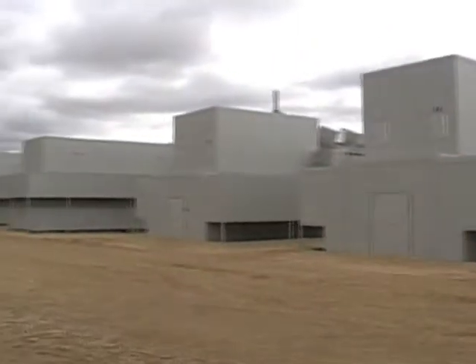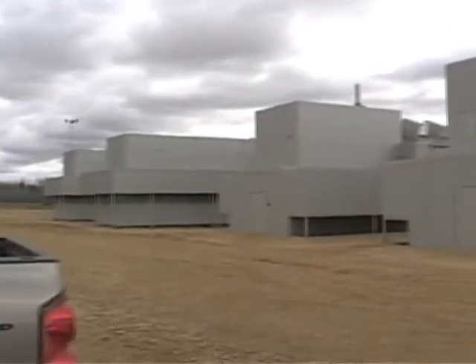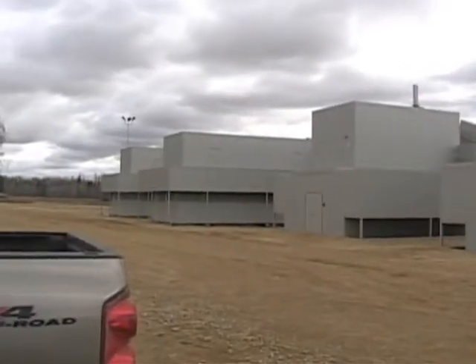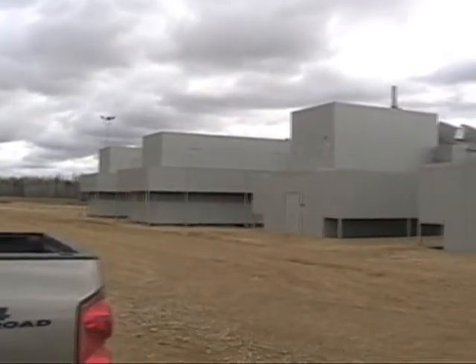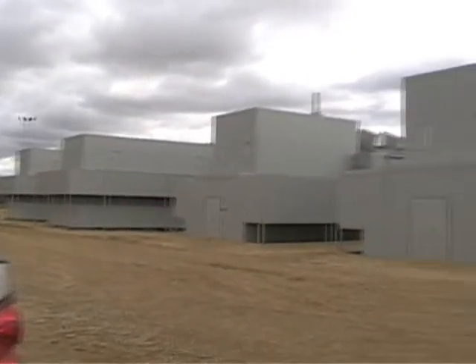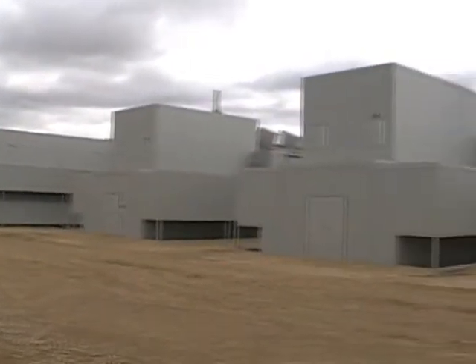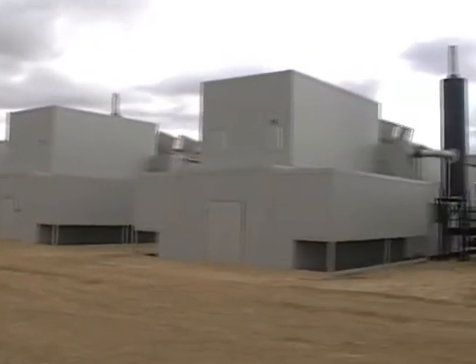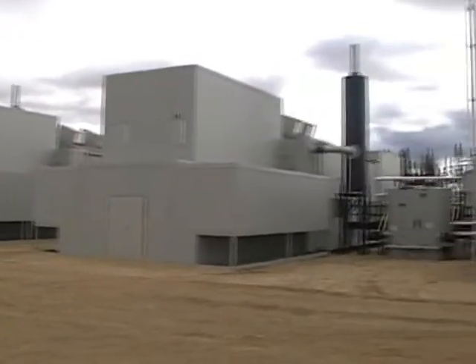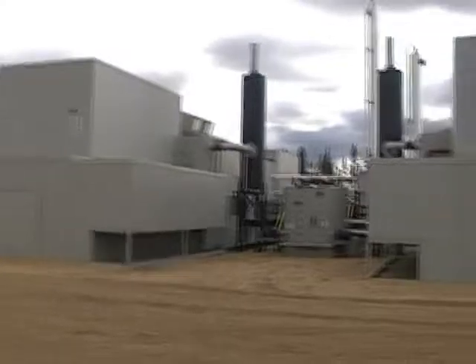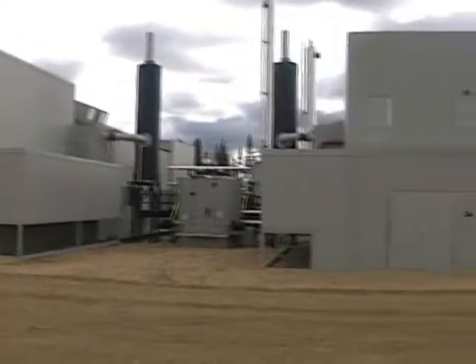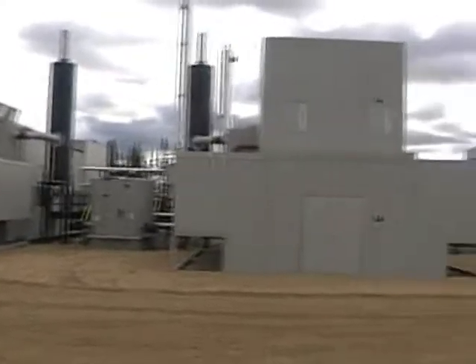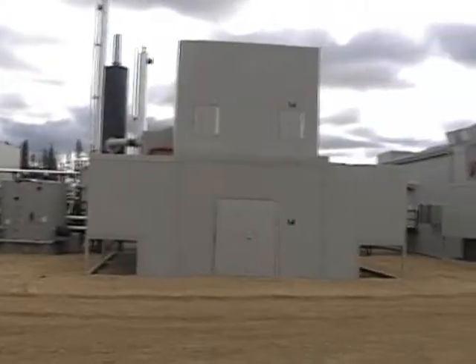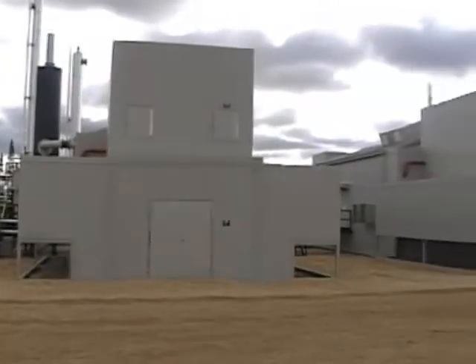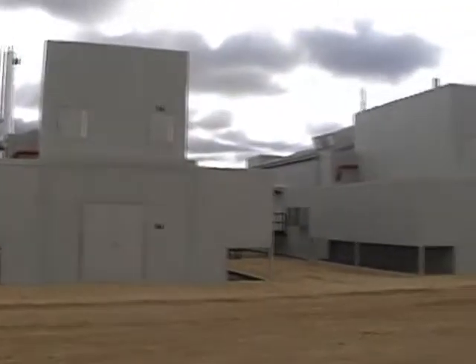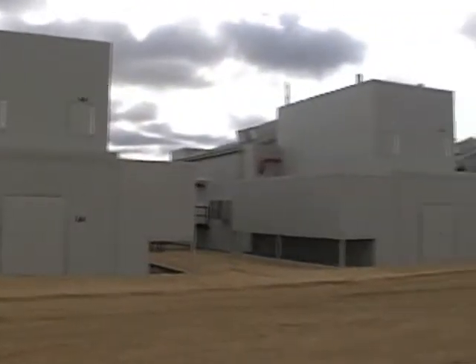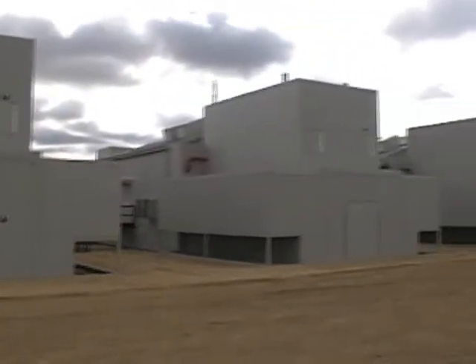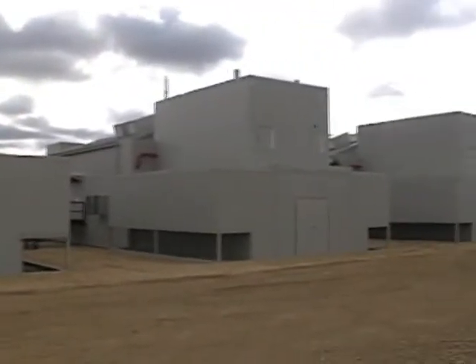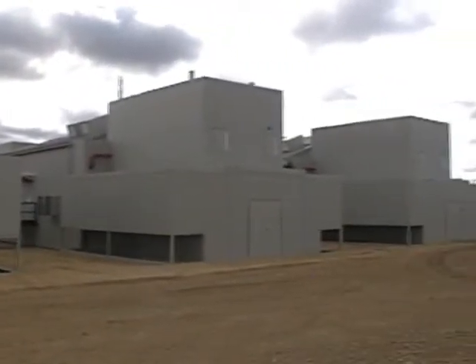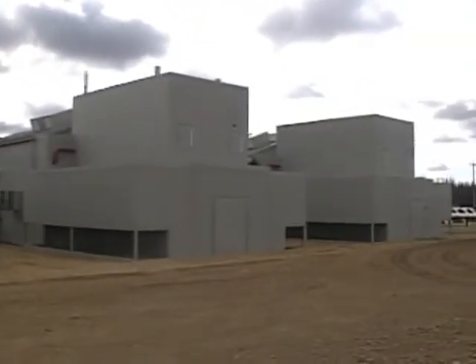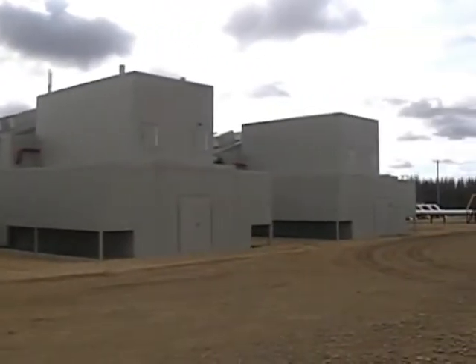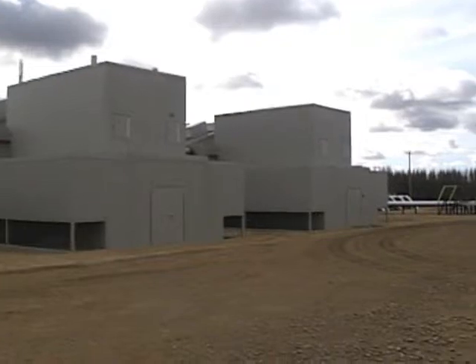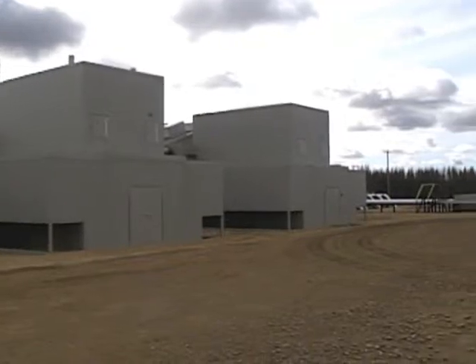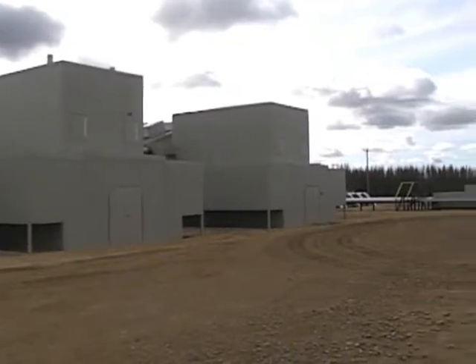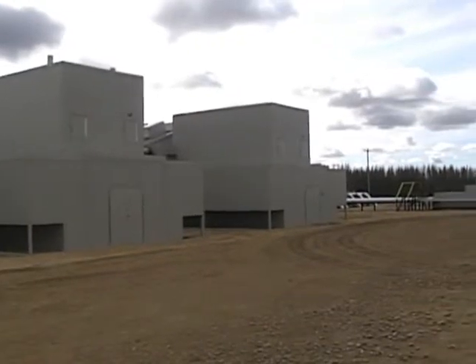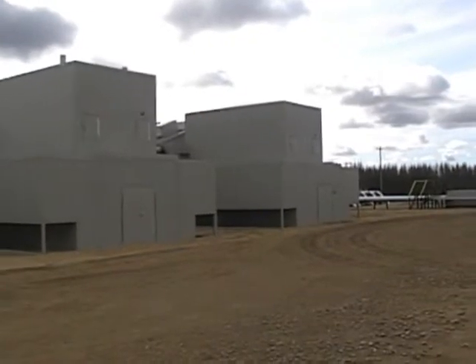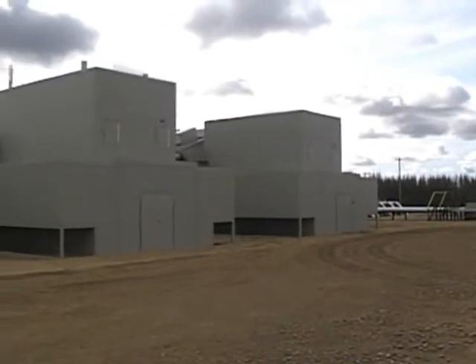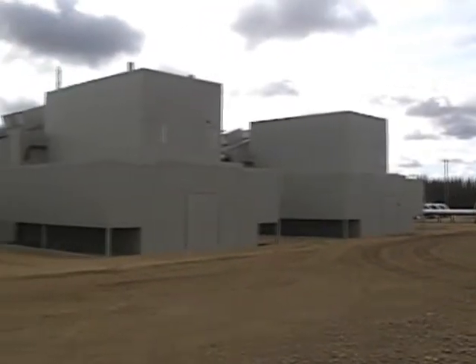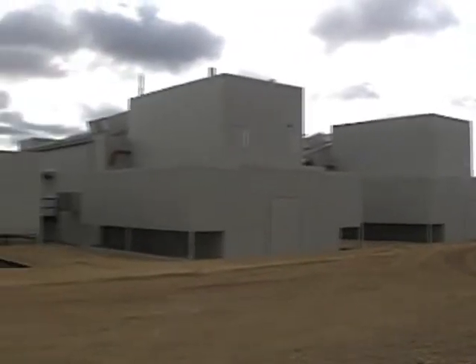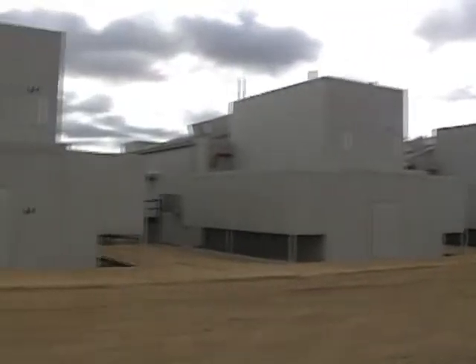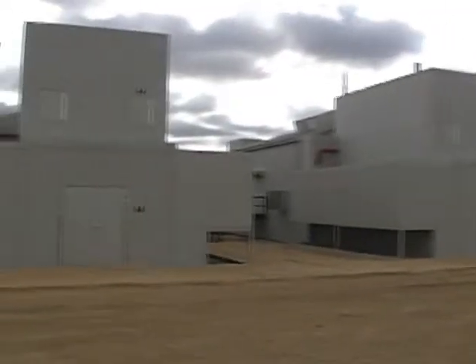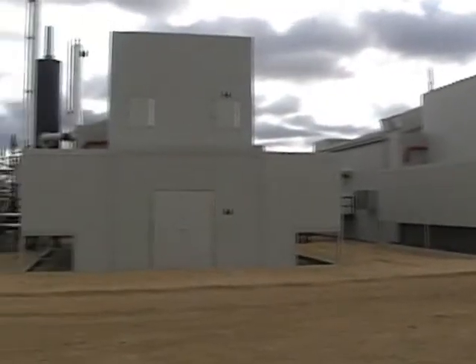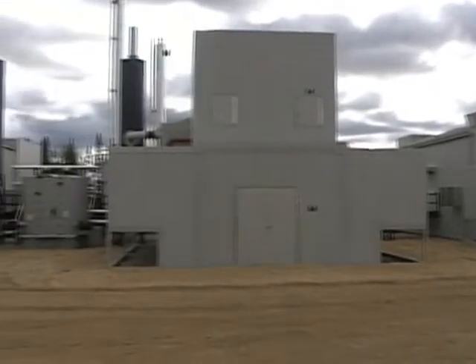So there's our plant. We have upwards of 12,000 horsepower here. Every compressor is running. You can hear how quiet it is.